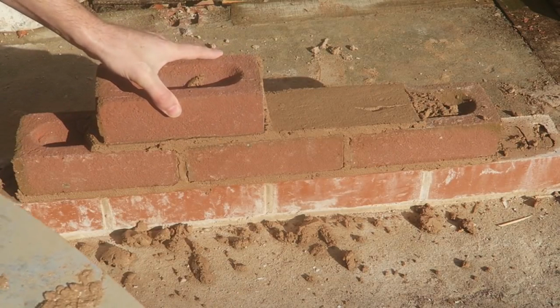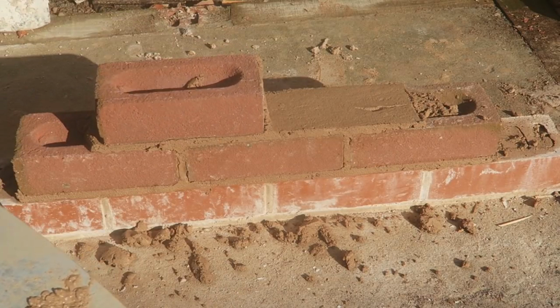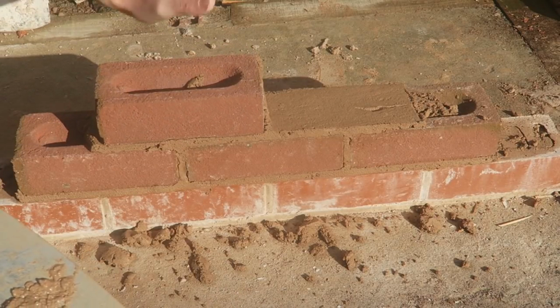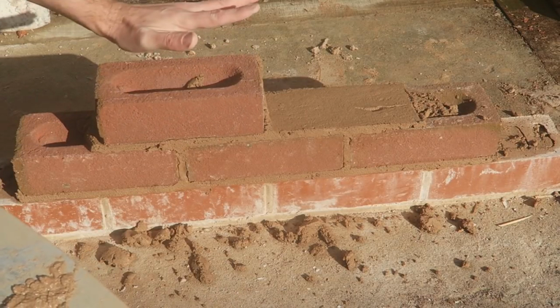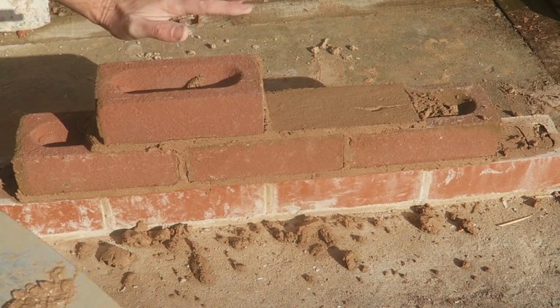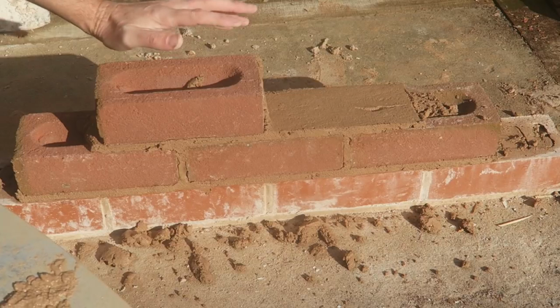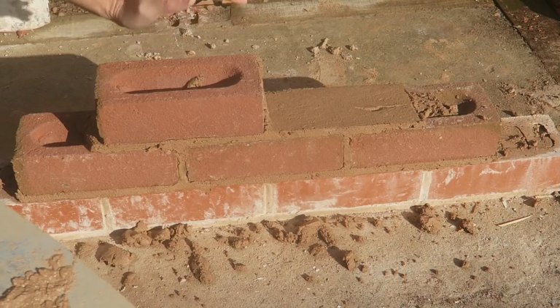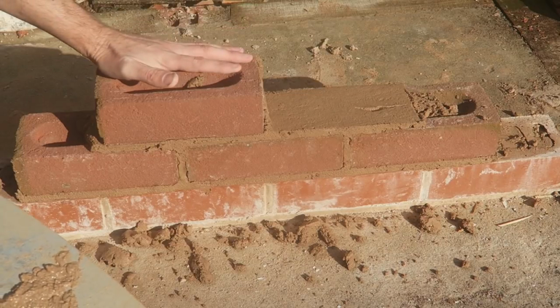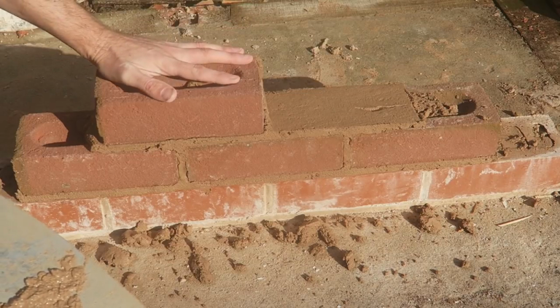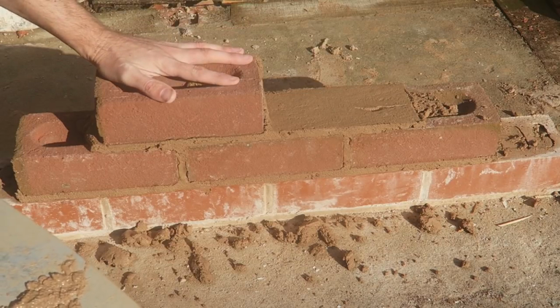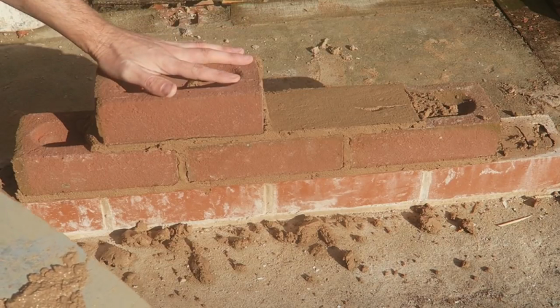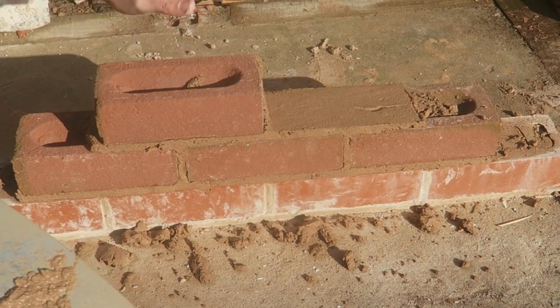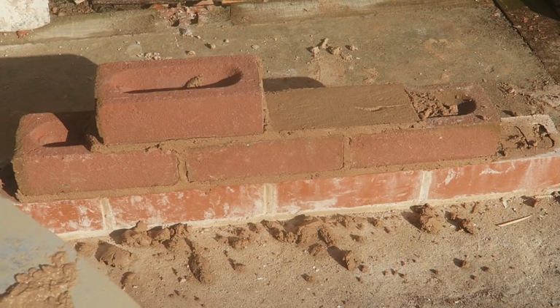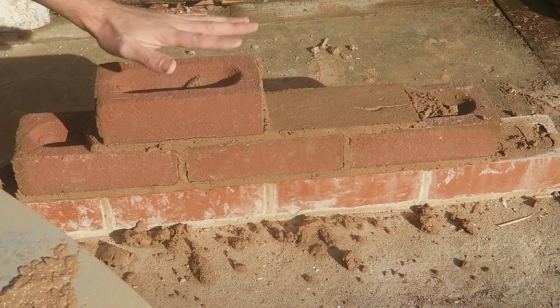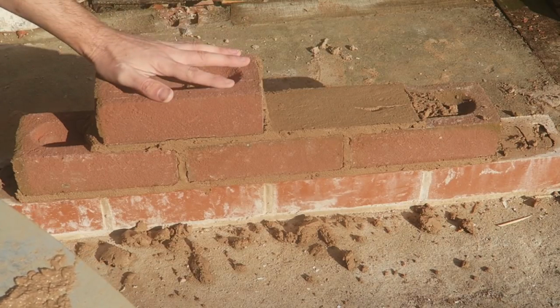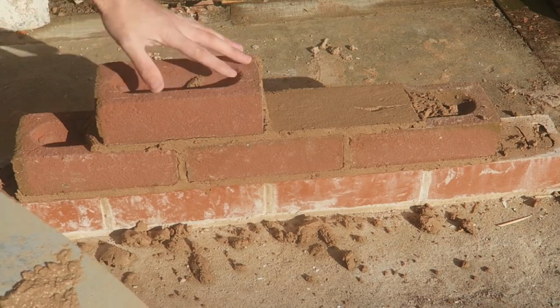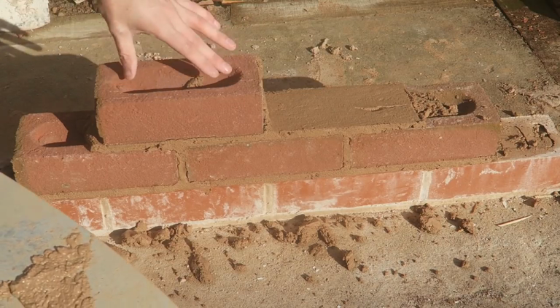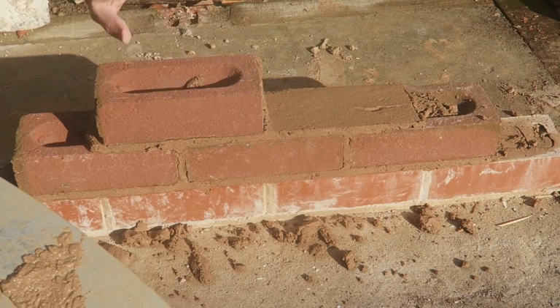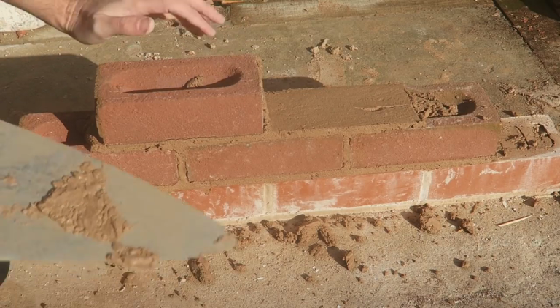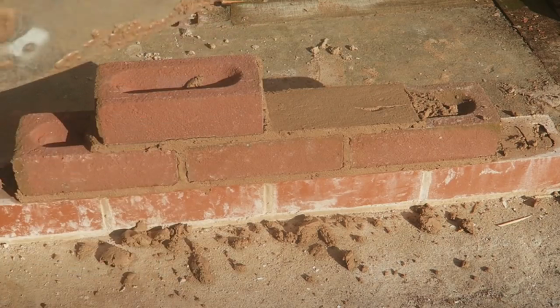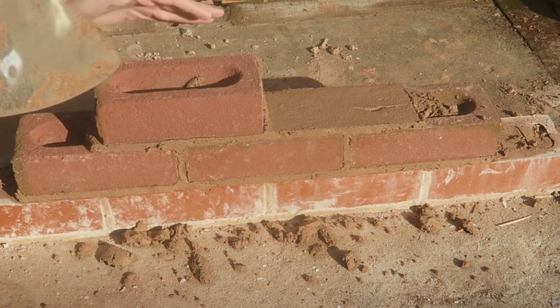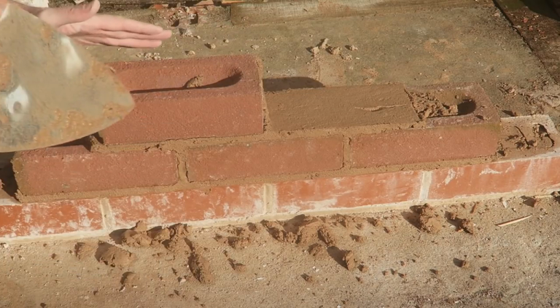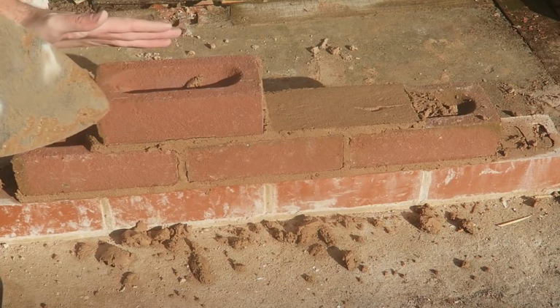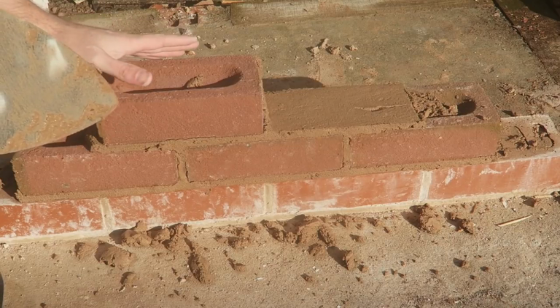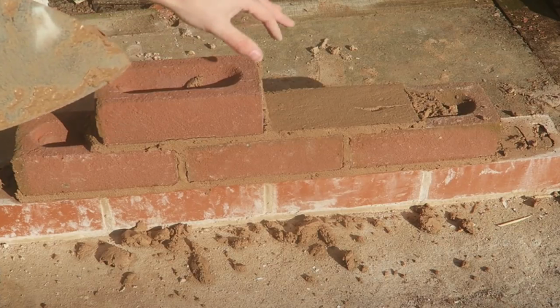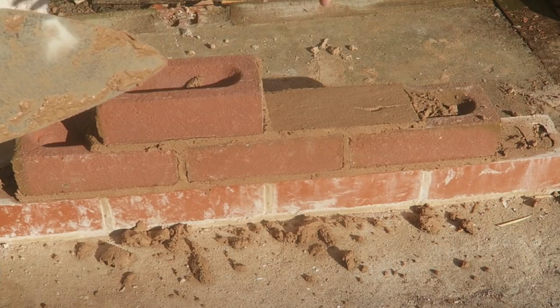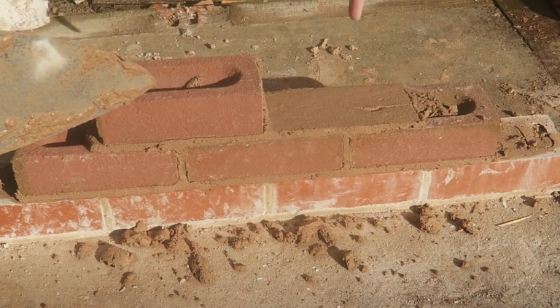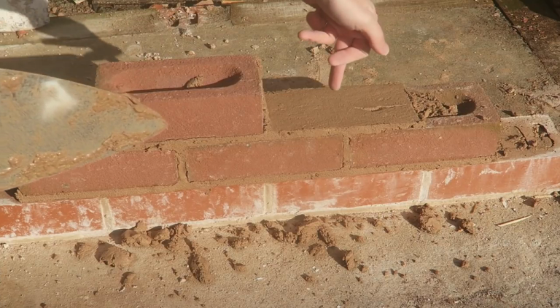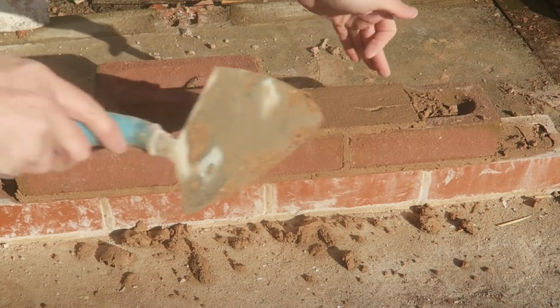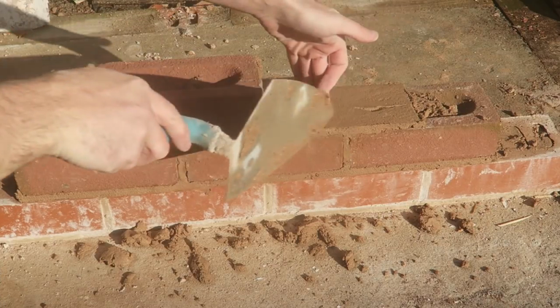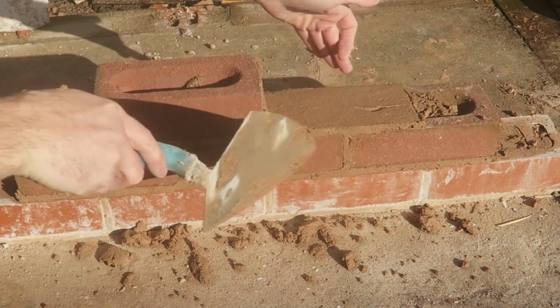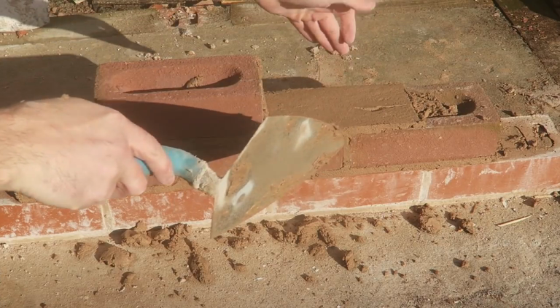When there's pressure on there — on a big house — the pressure goes through there, and it goes through the hole of the brick. The pressure goes through the hole of the brick.